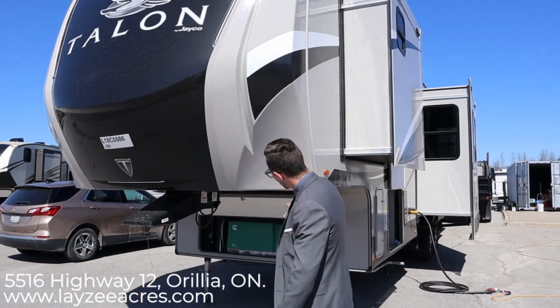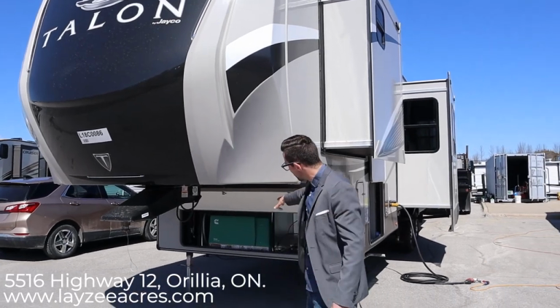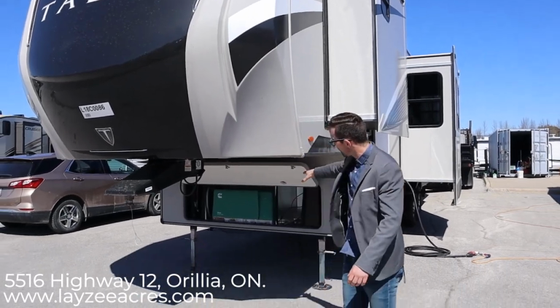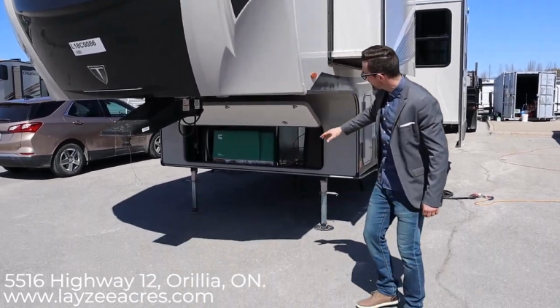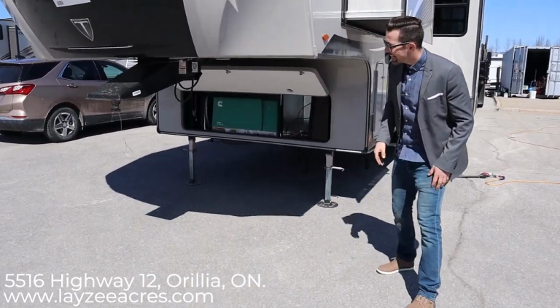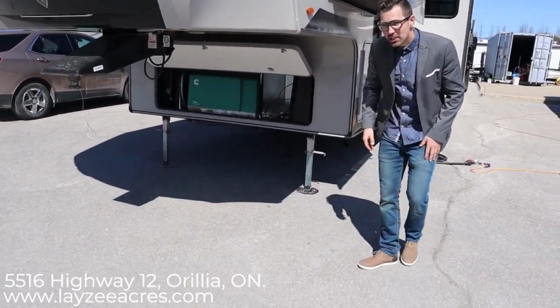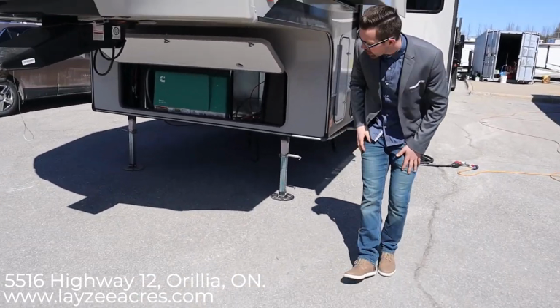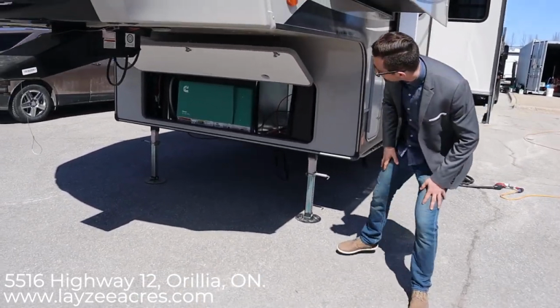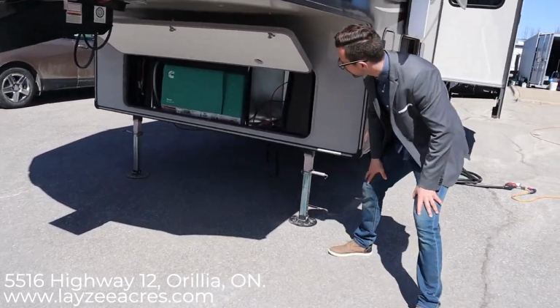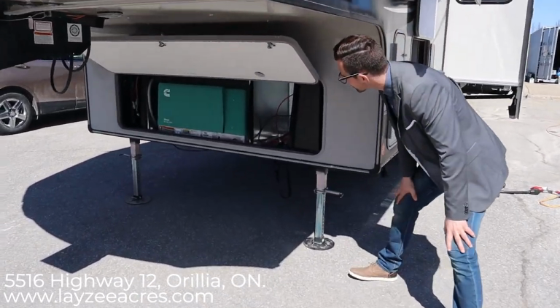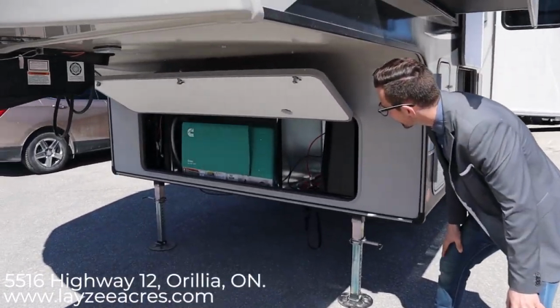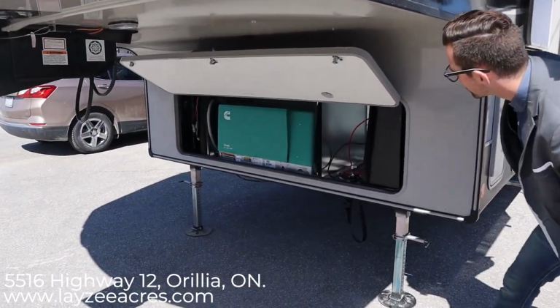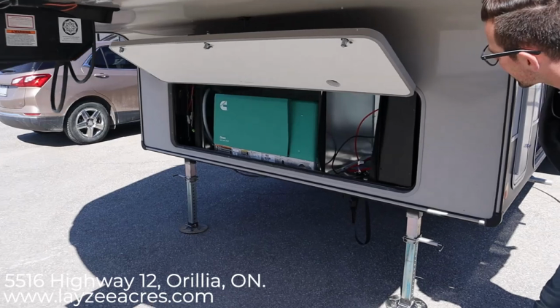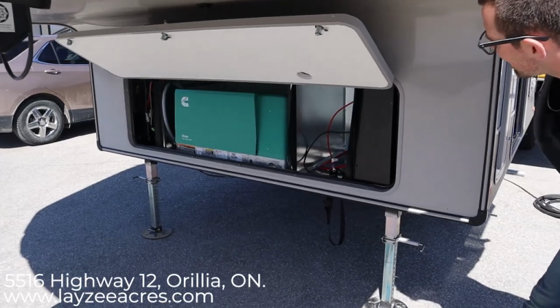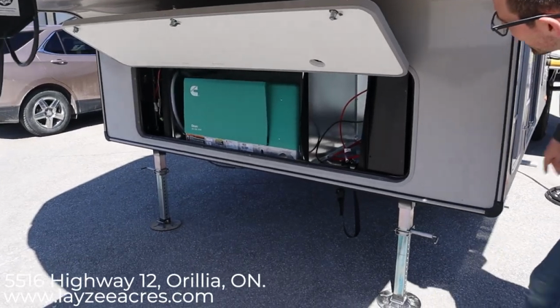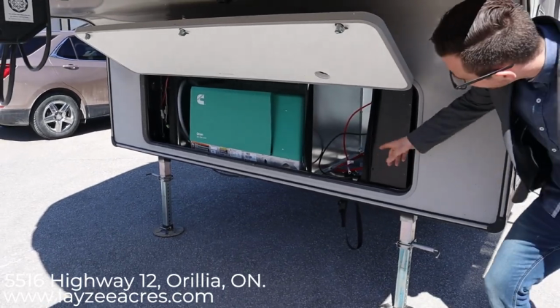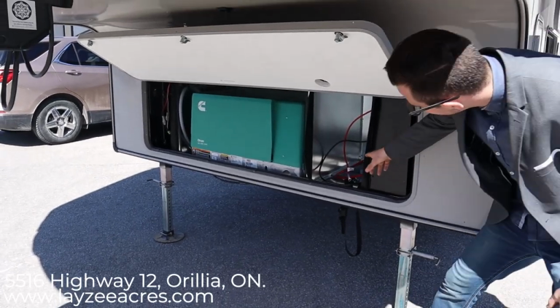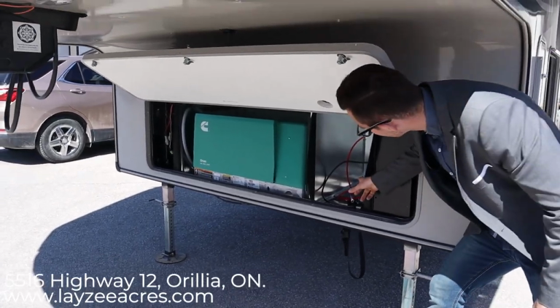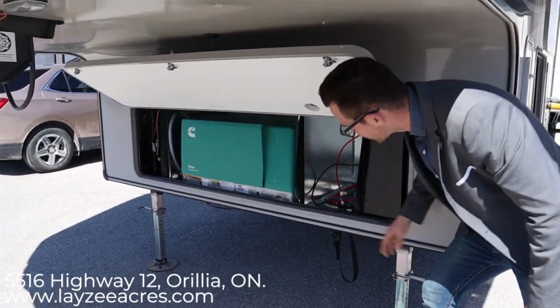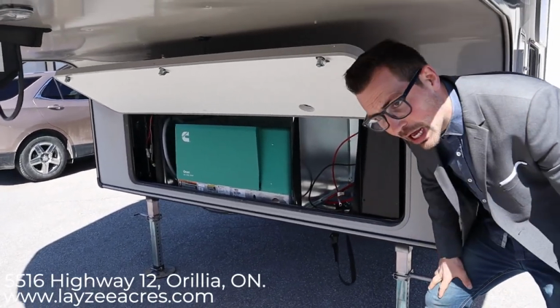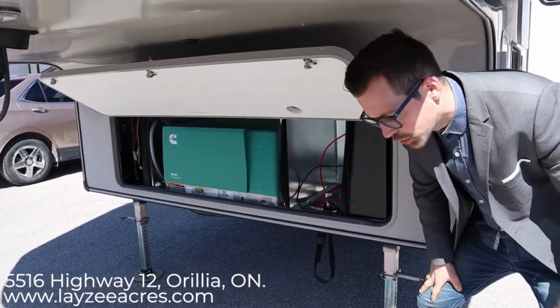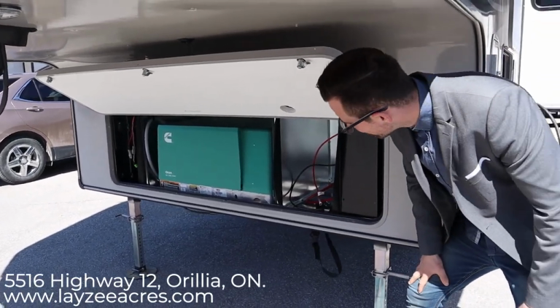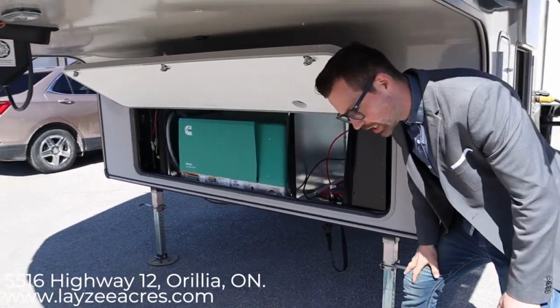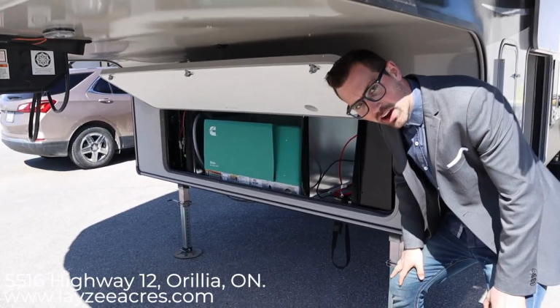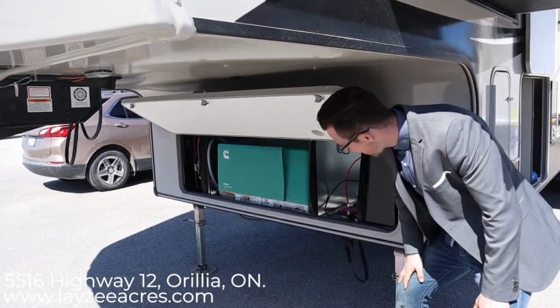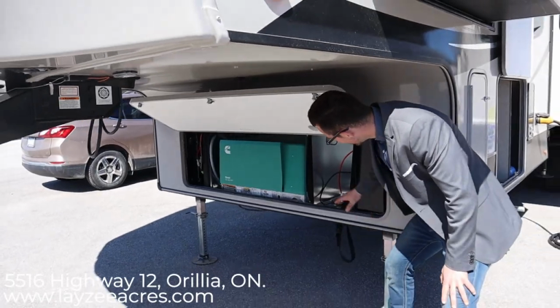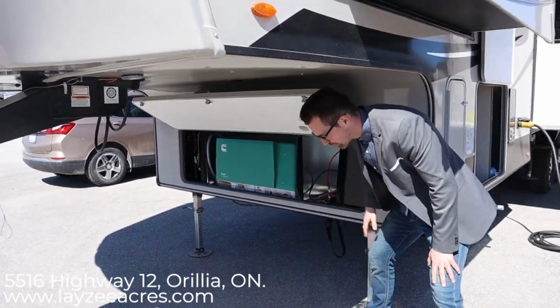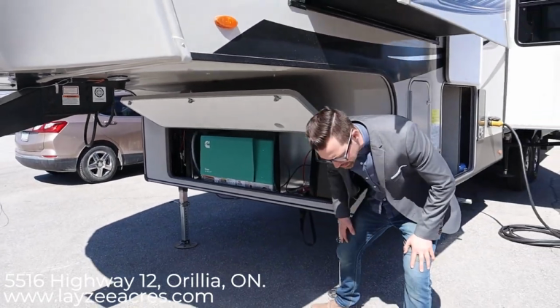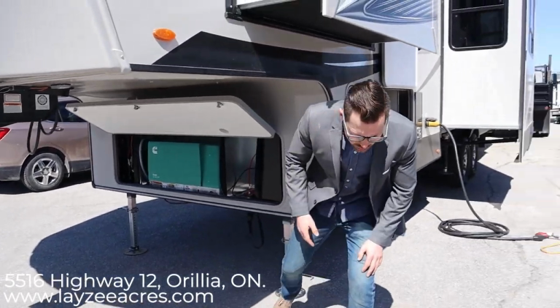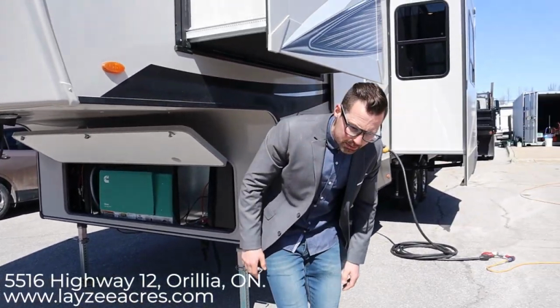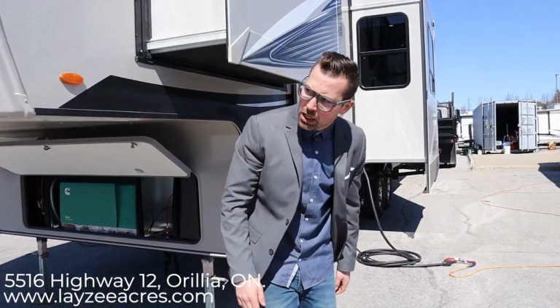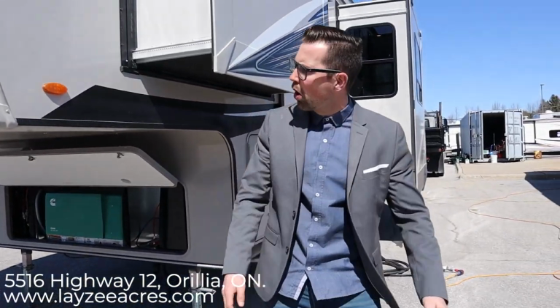Underneath here we have our gas generator that's 5,500 watts. It runs on tank from the back, and in front here is where your batteries are going to go. Lazy Acres provides one battery, and there's obviously space to put a secondary battery if you want.